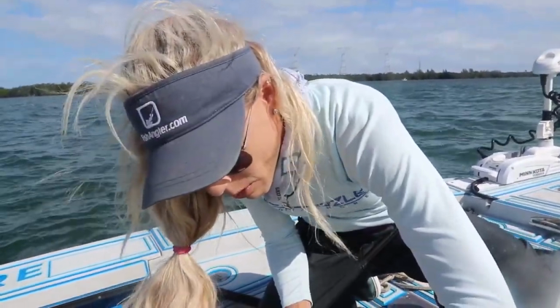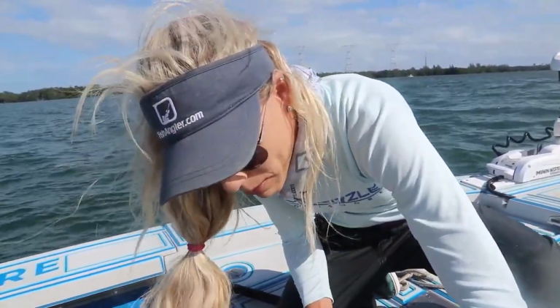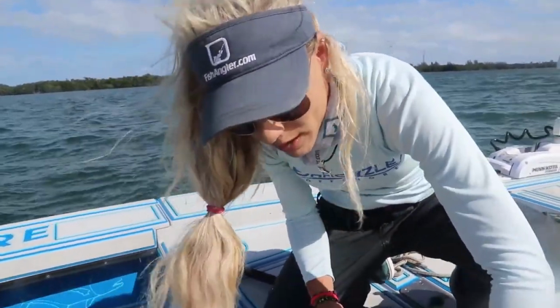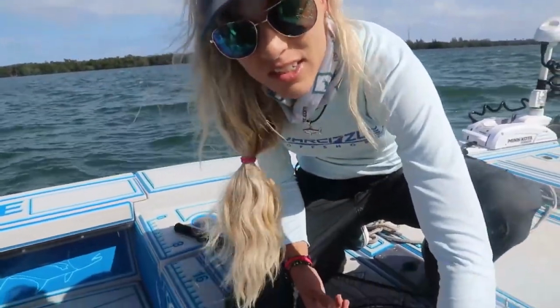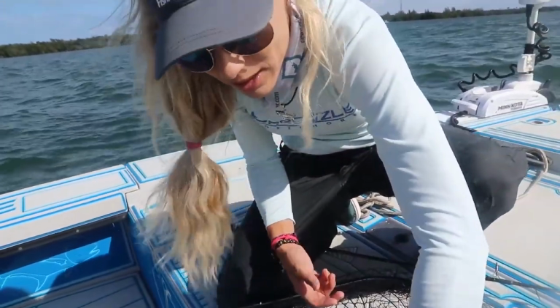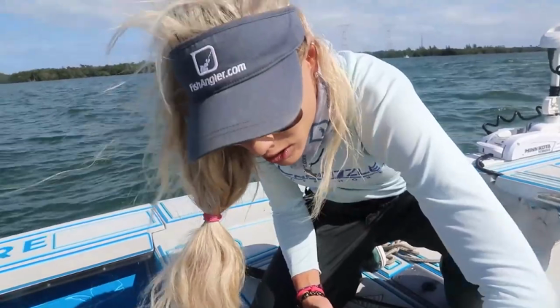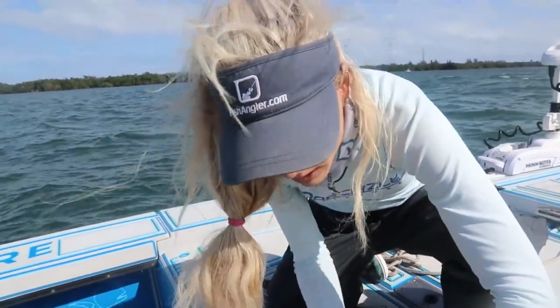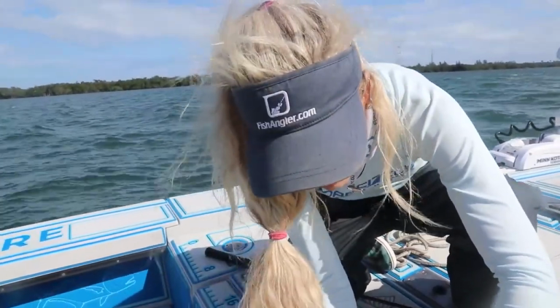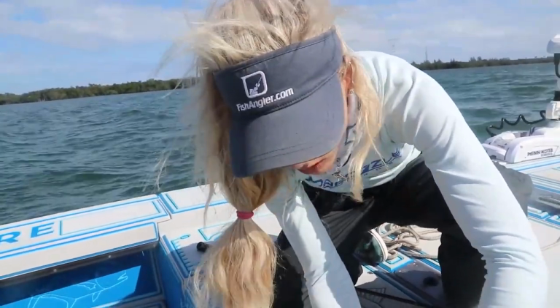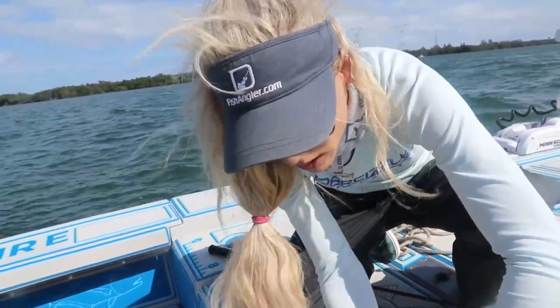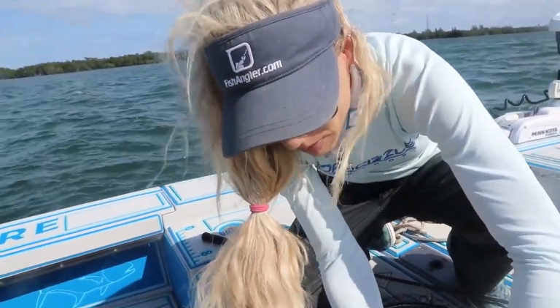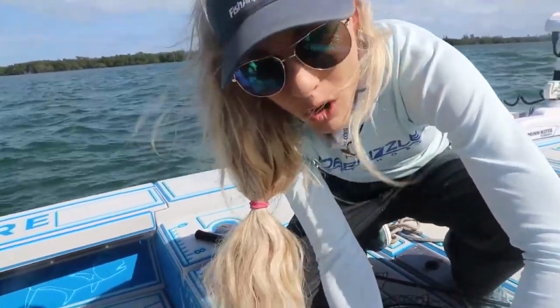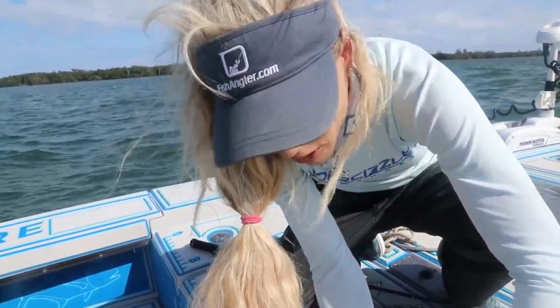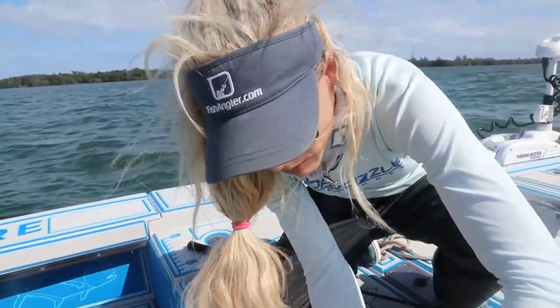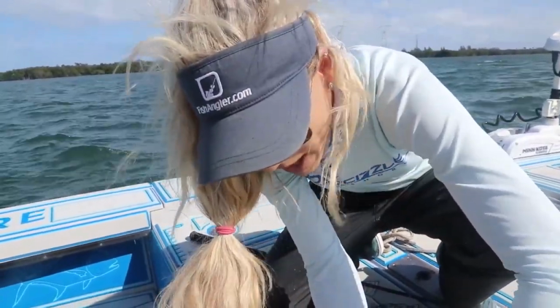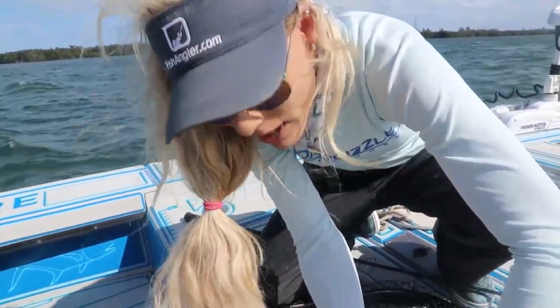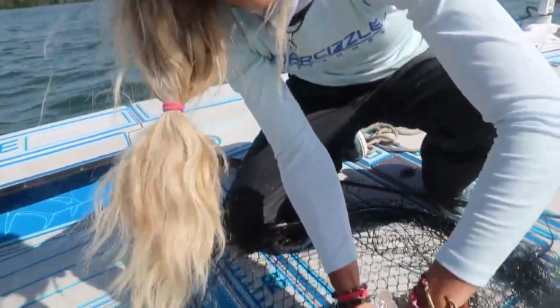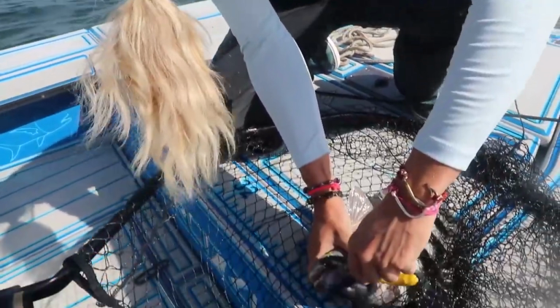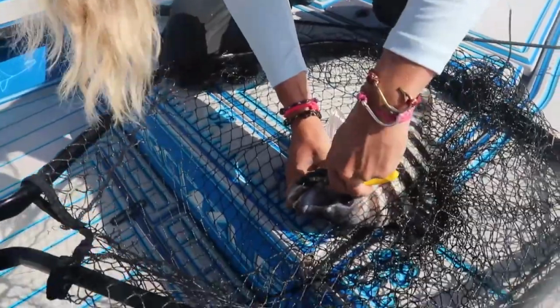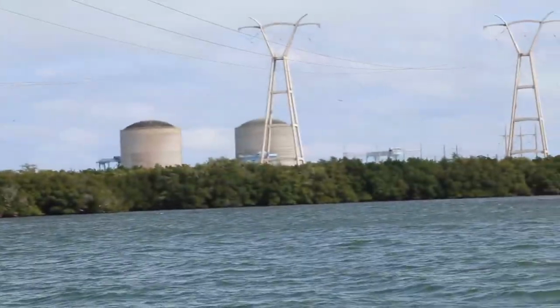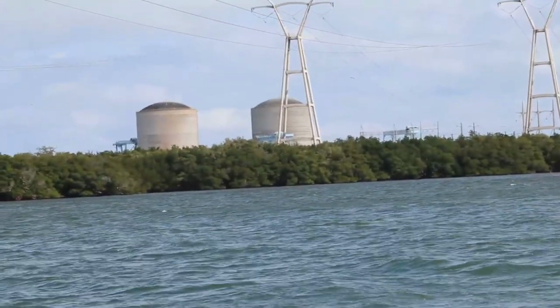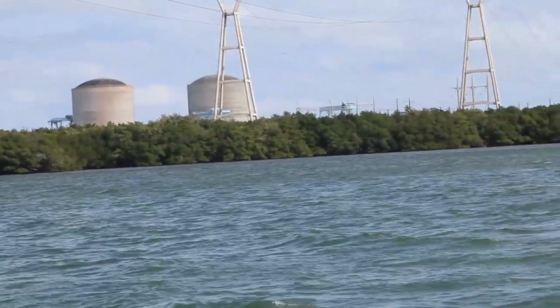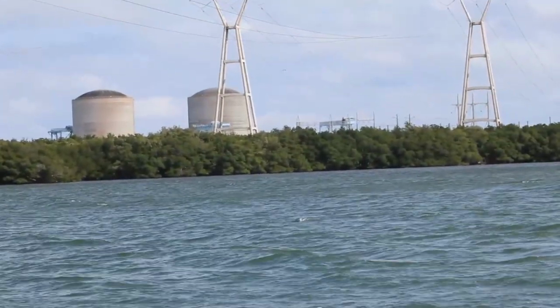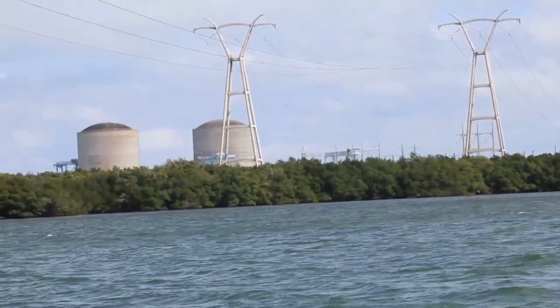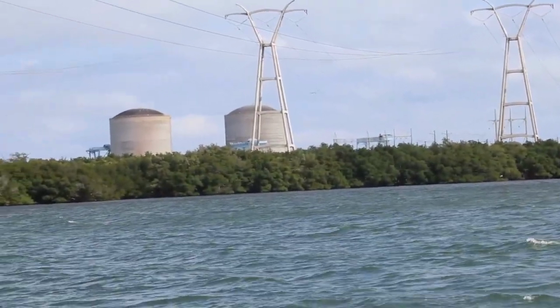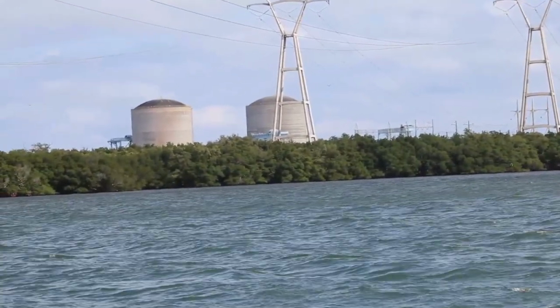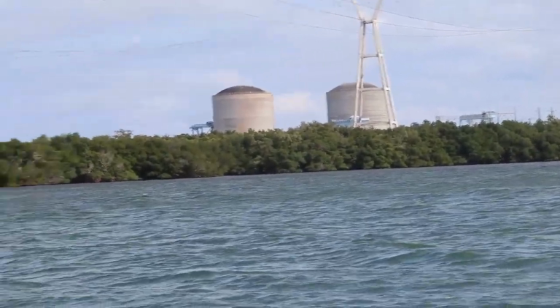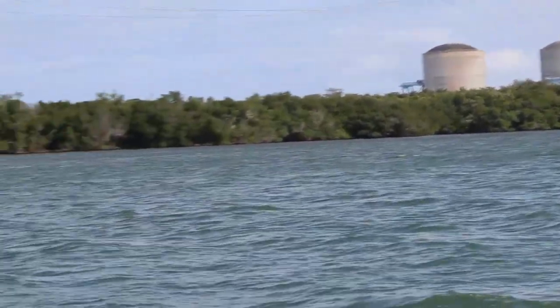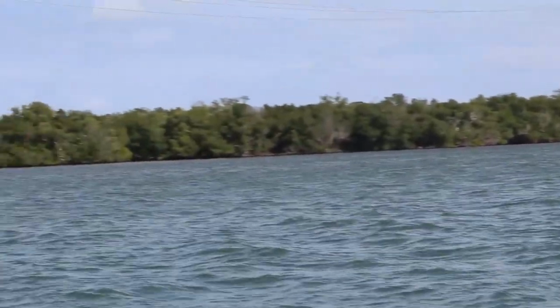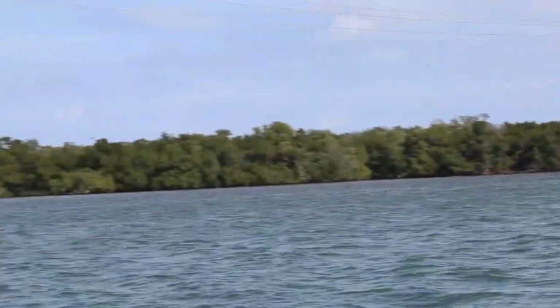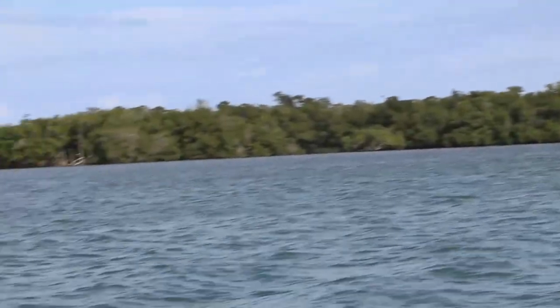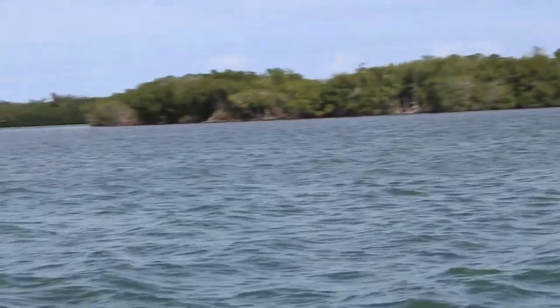We came north and stopped at Snook Nook — of course, famous Snook Nook — and got some more live shrimp because we were running out. Then we came over to the power plant area up here in Fort Pierce.